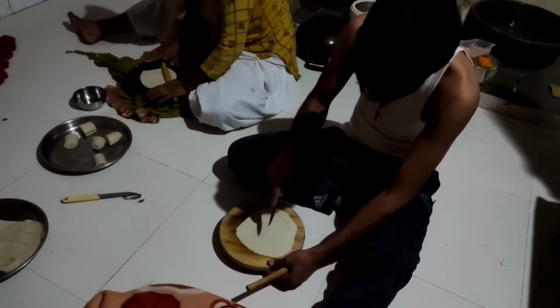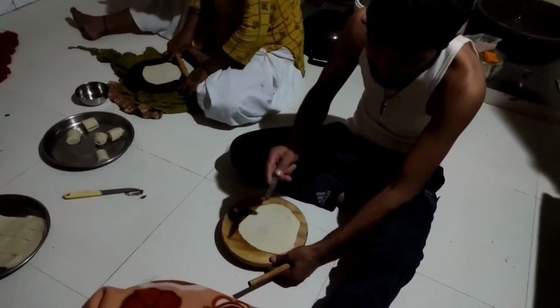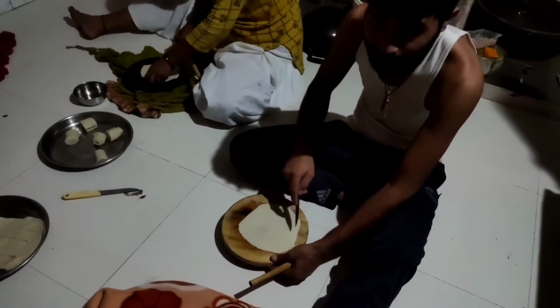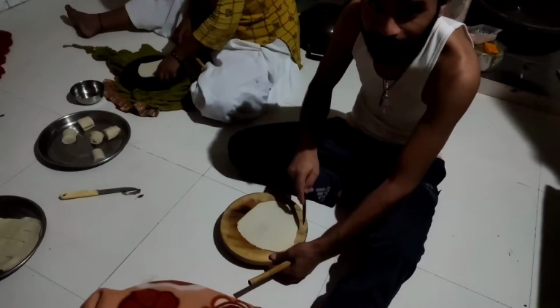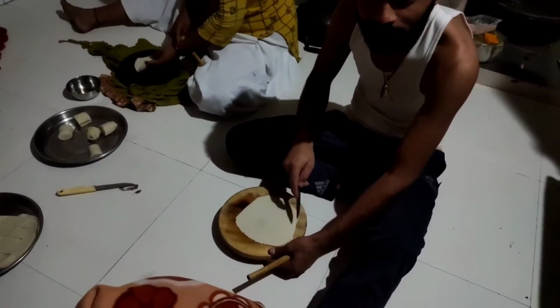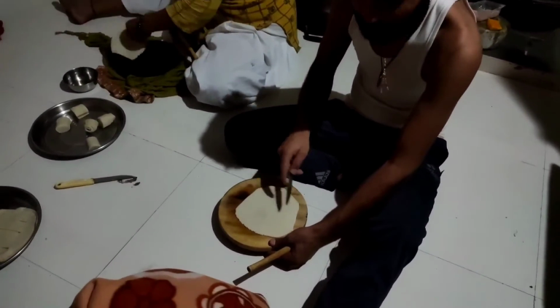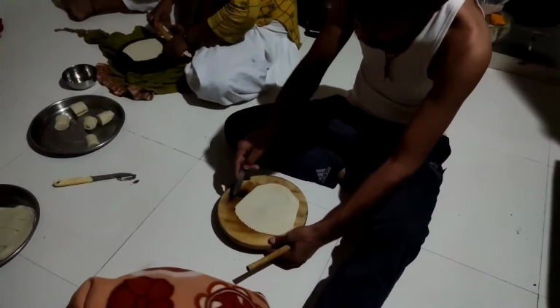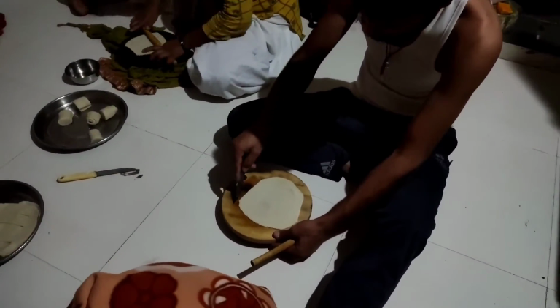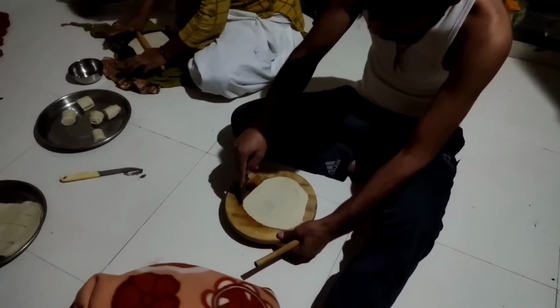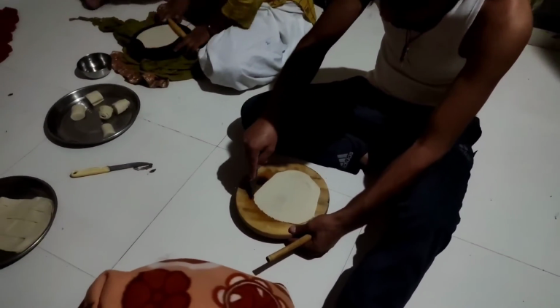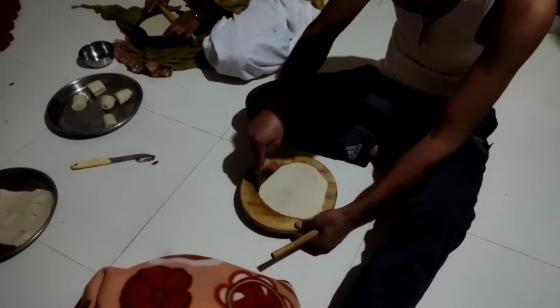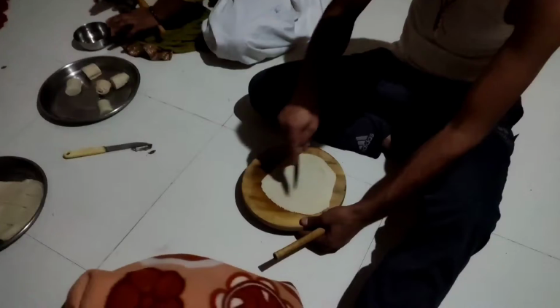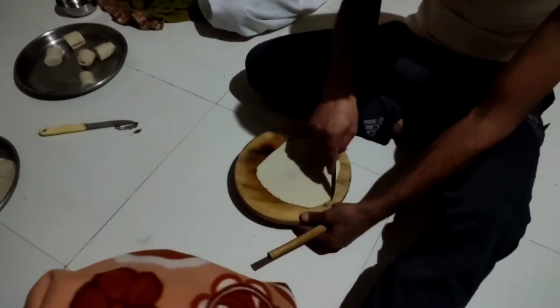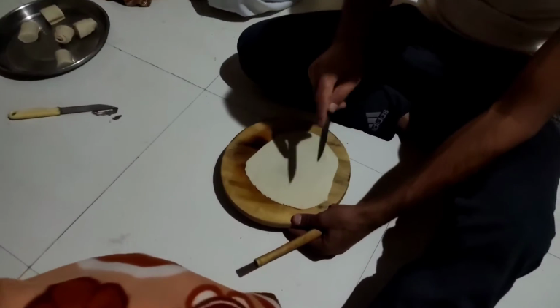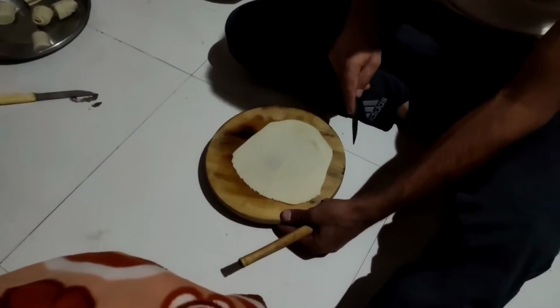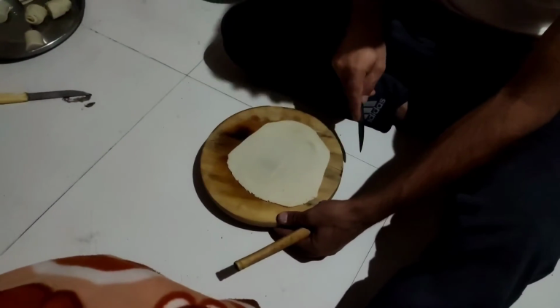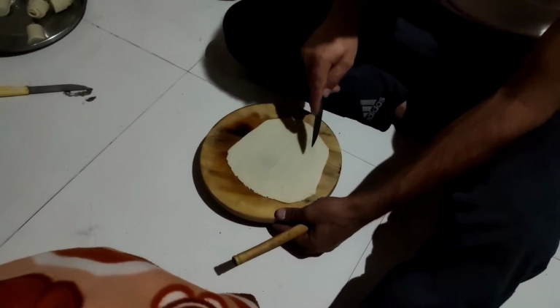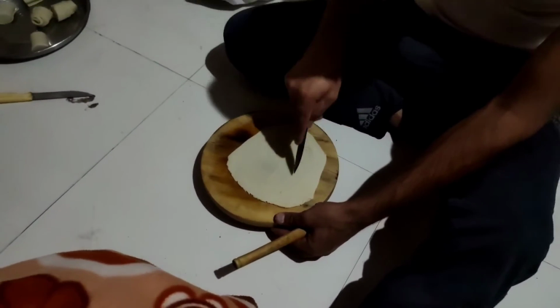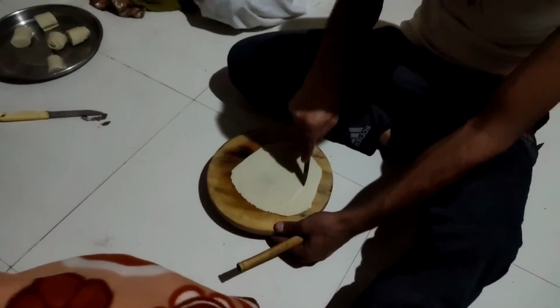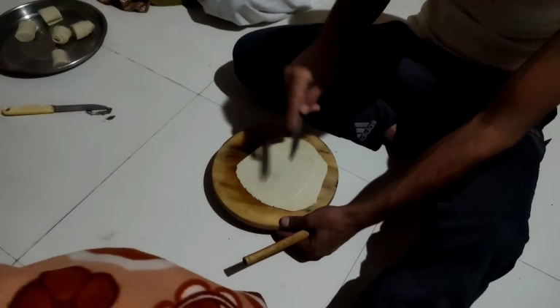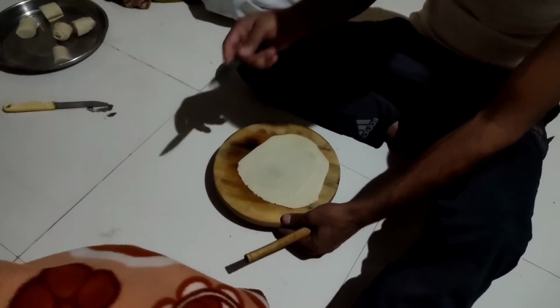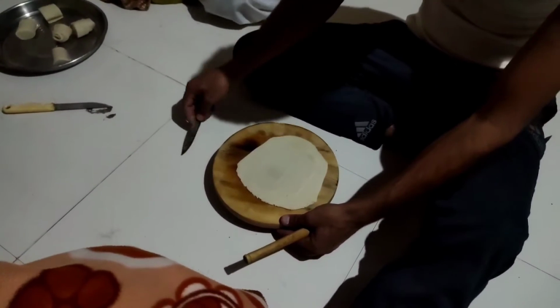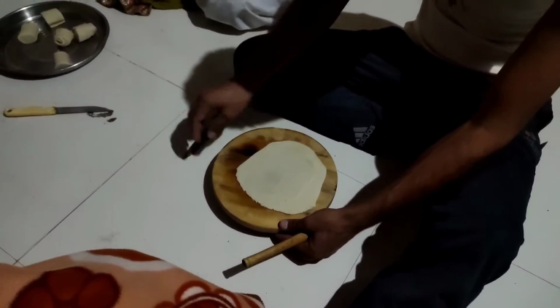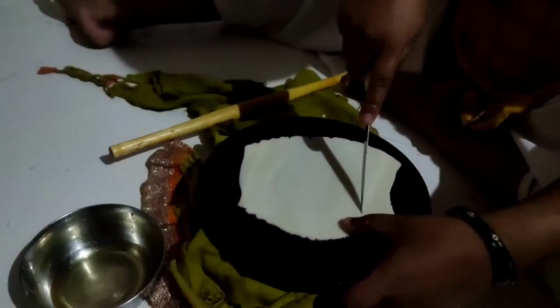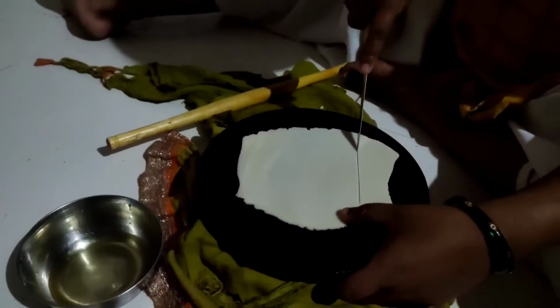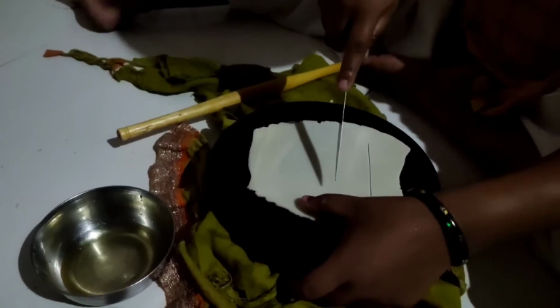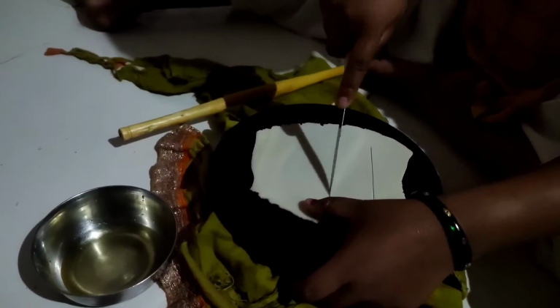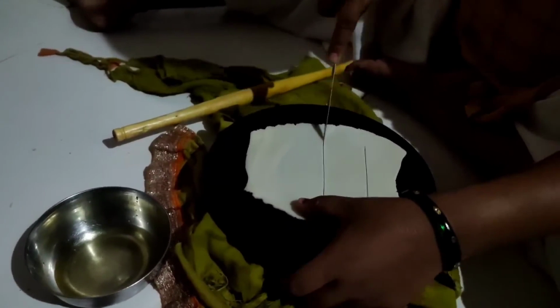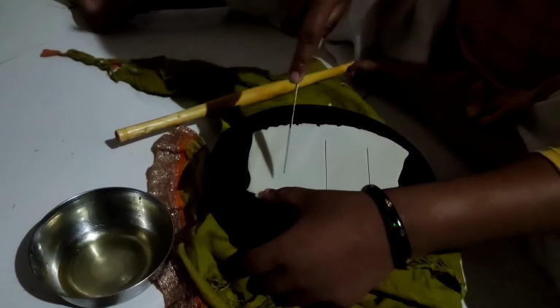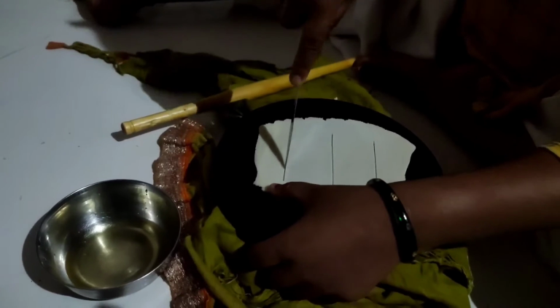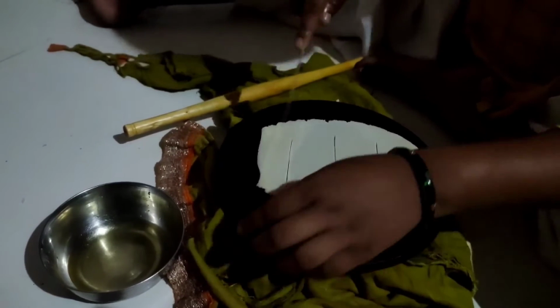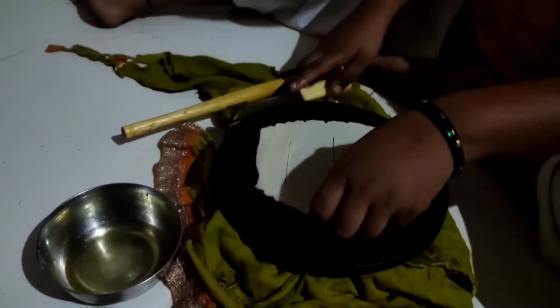This is Indian bread. It's Indian and Nepali. We'll make a bread.